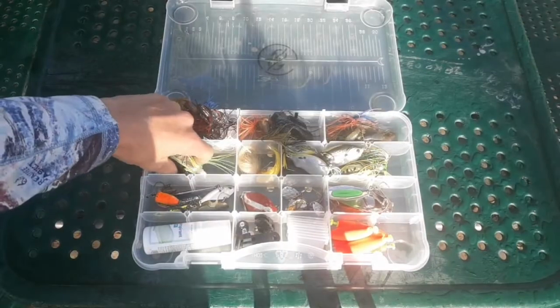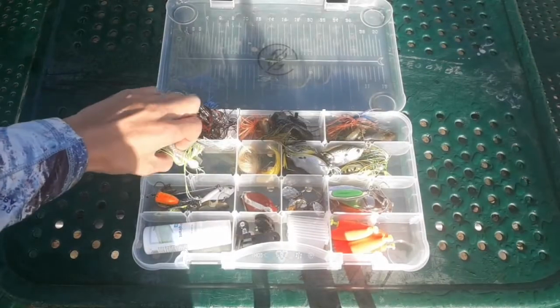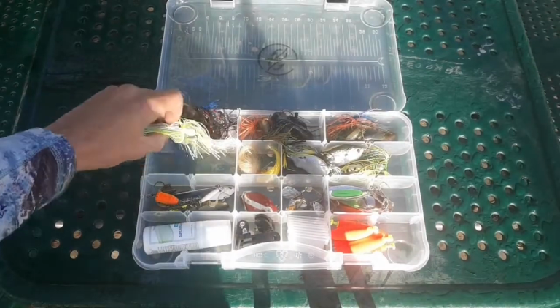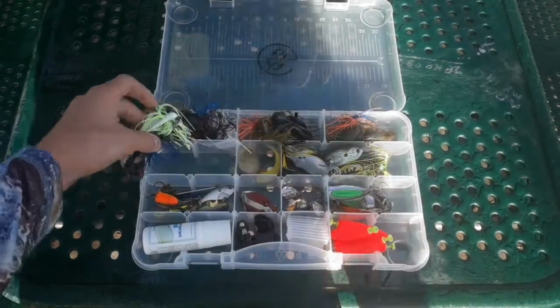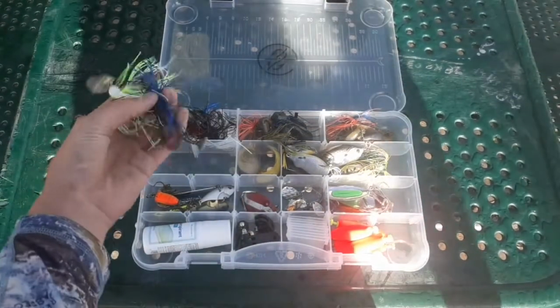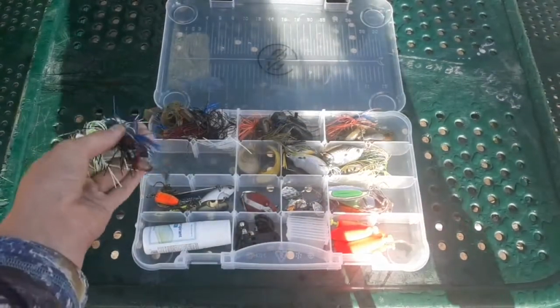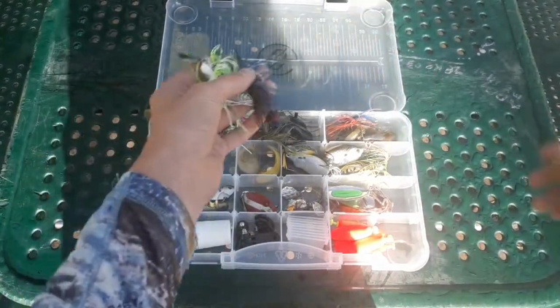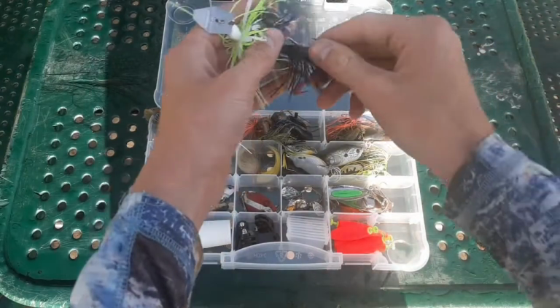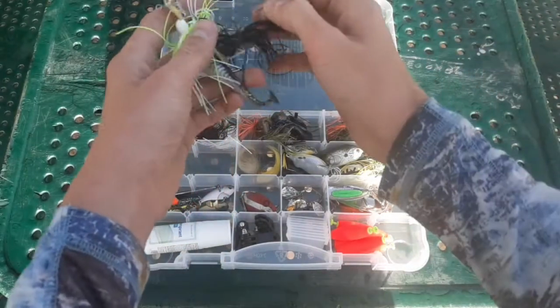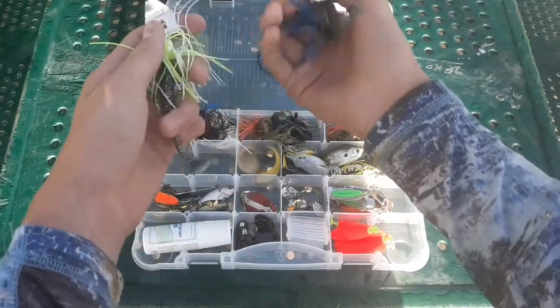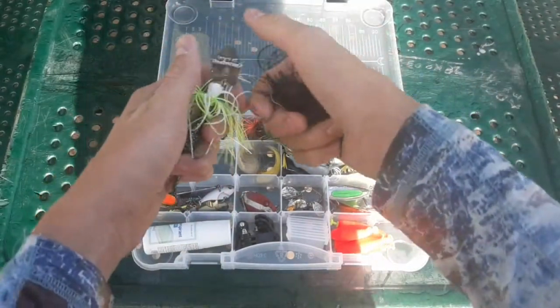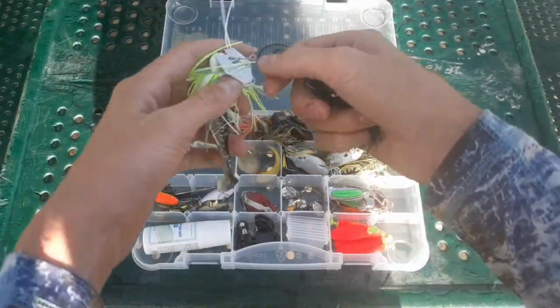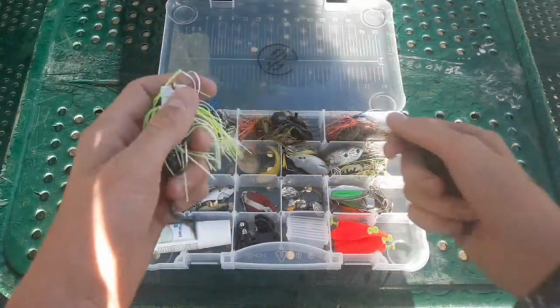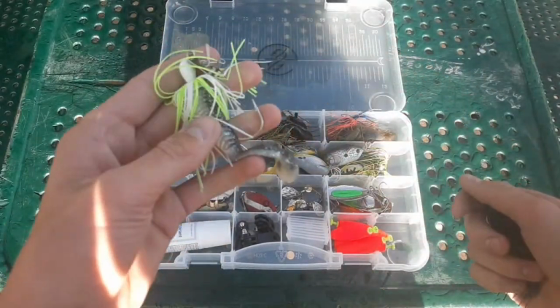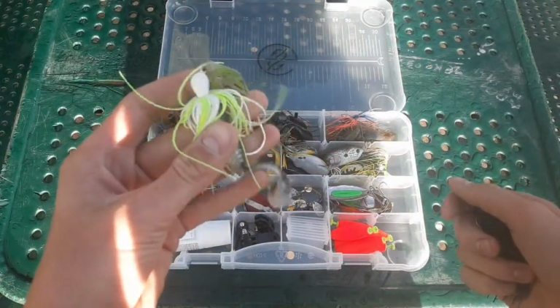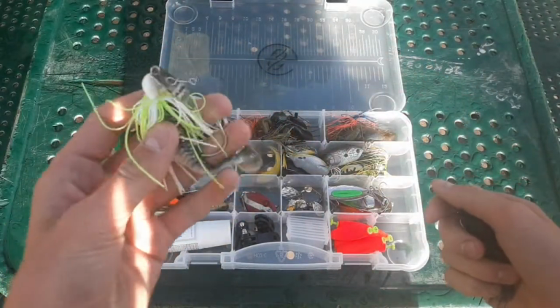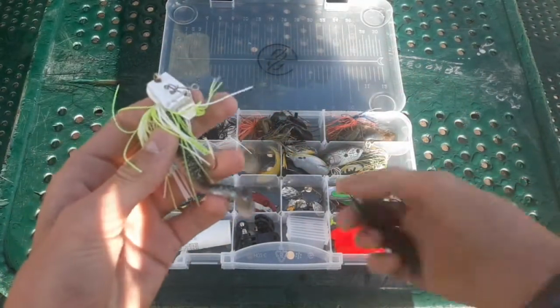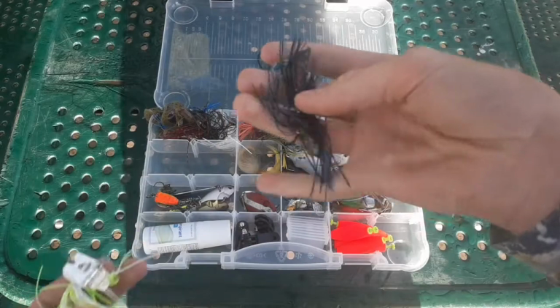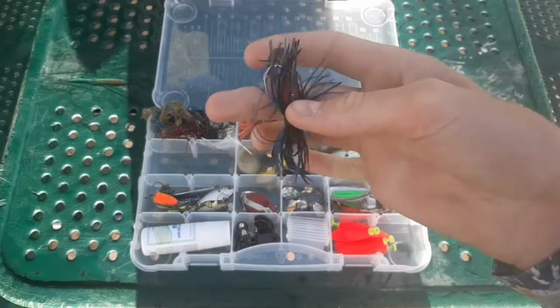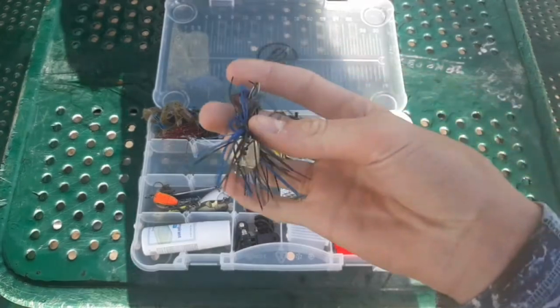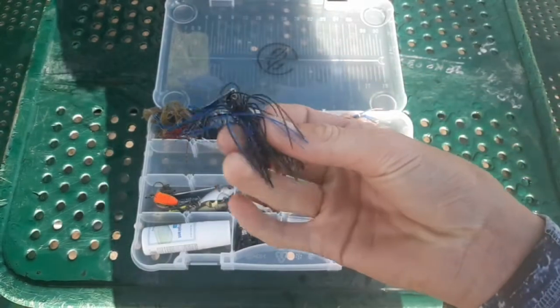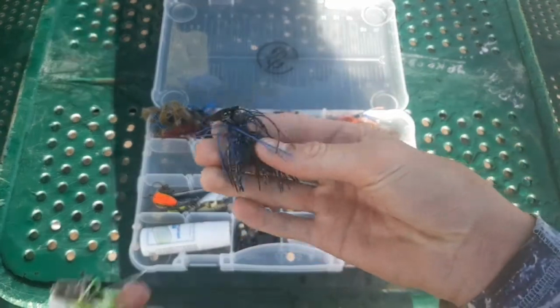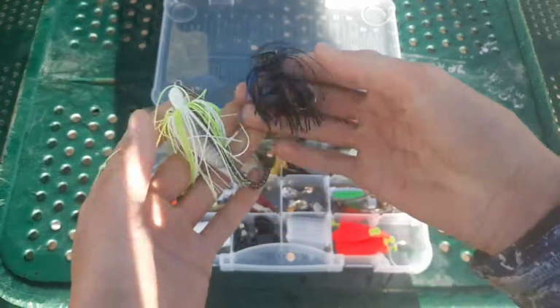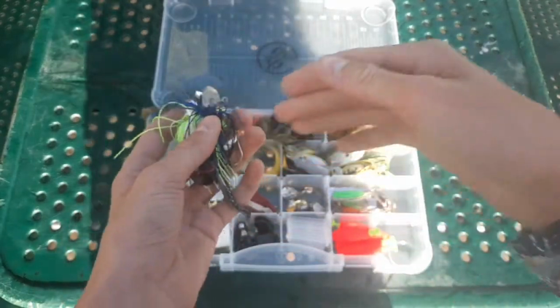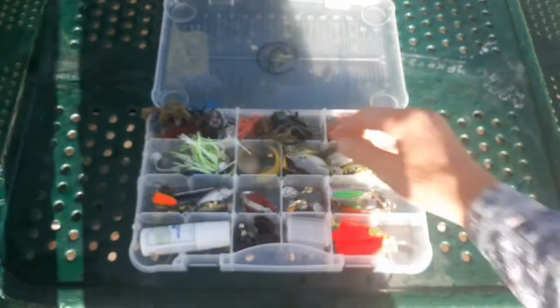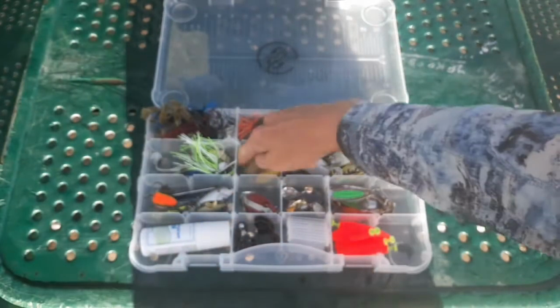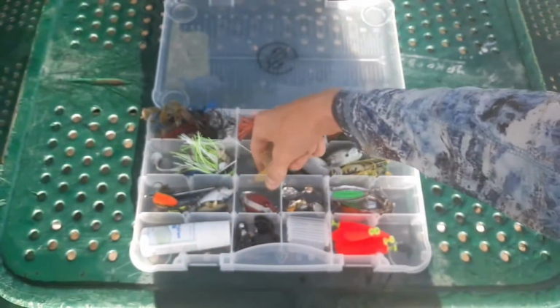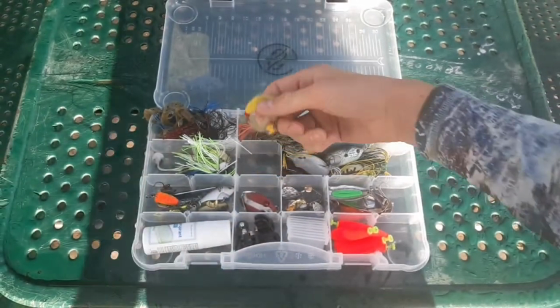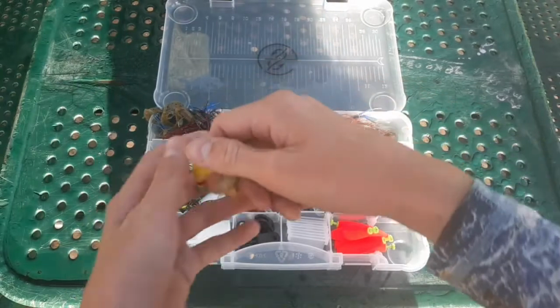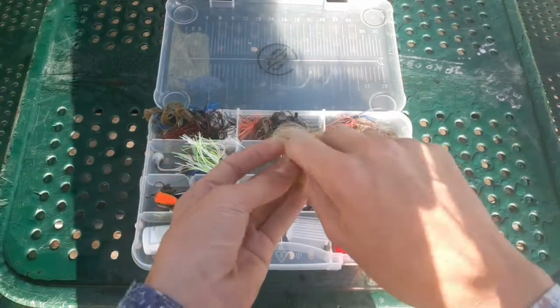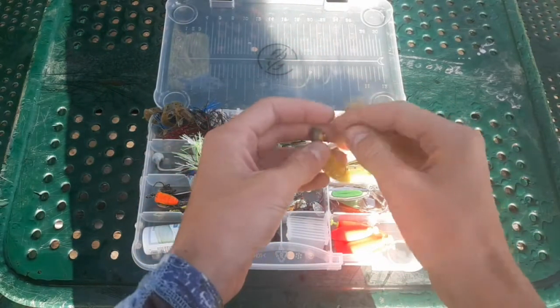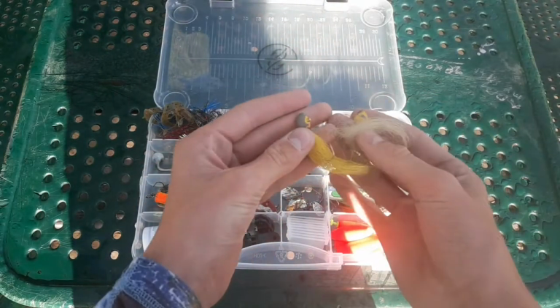Got two chatterbaits right now — I really have to restock my chatterbait arsenal, I've been losing quite a bit recently. Three-eighths-ounce white and chartreuse, and then an eighth-ounce black and blue. Hair jigs — not really sure of the size or brand, just got two of those.